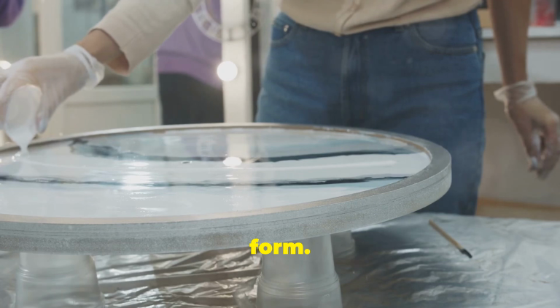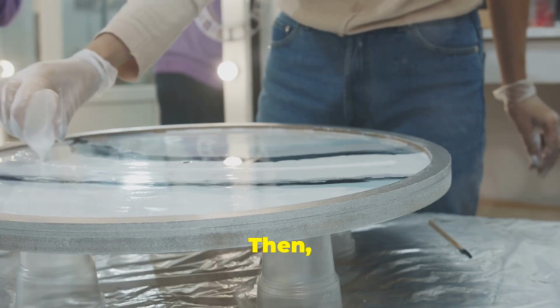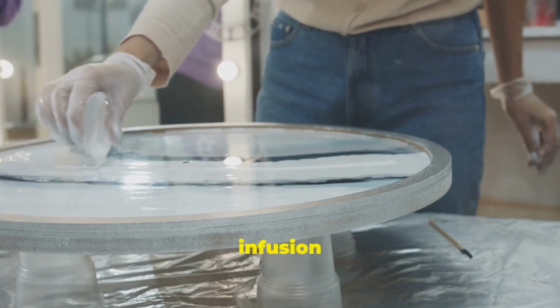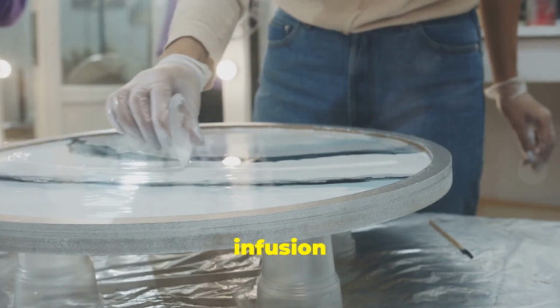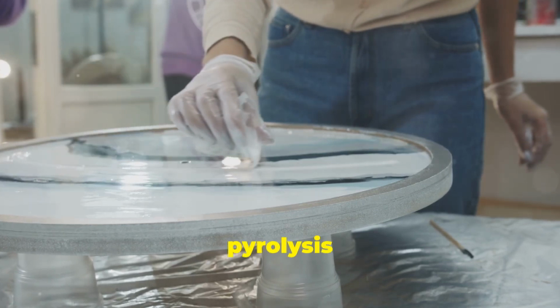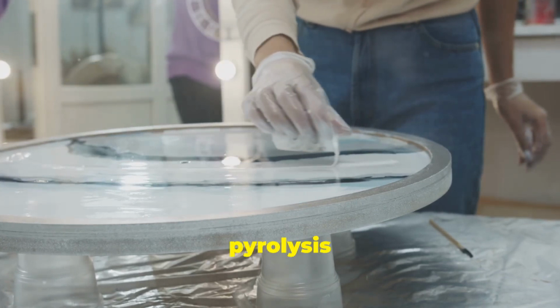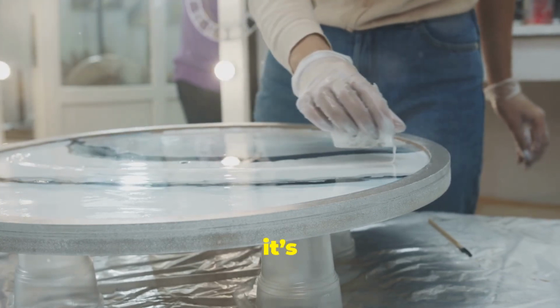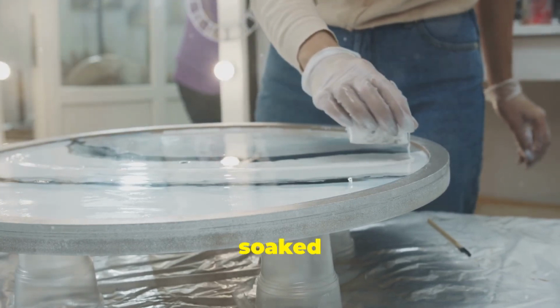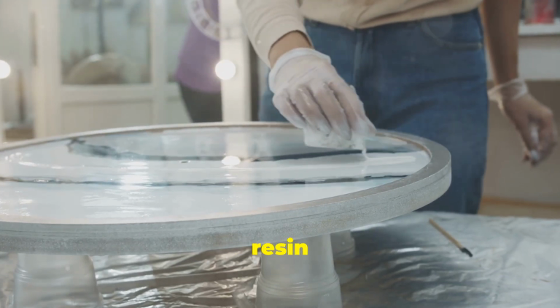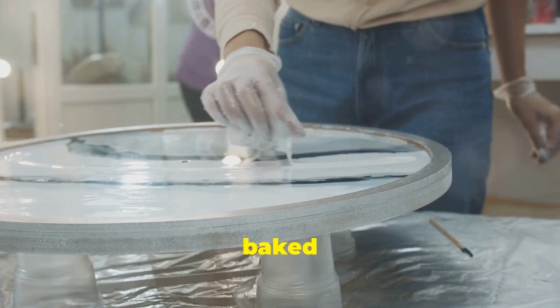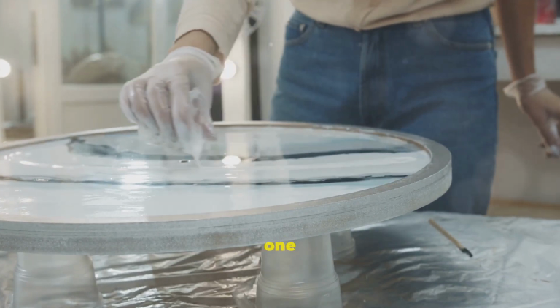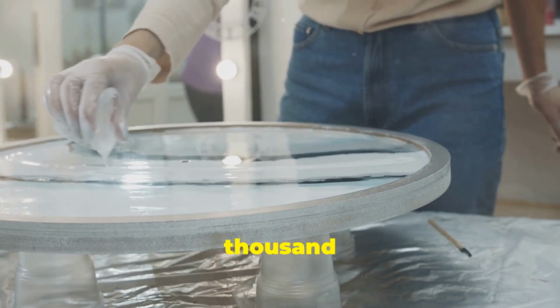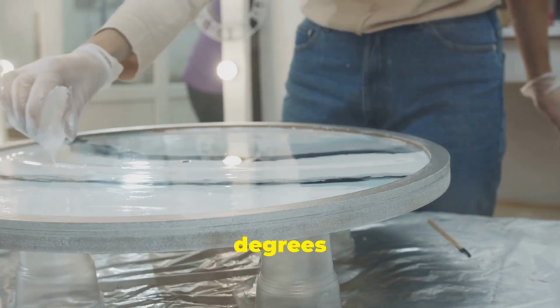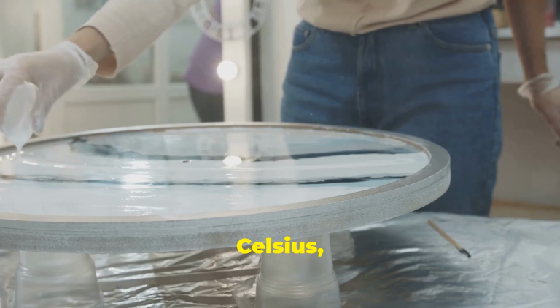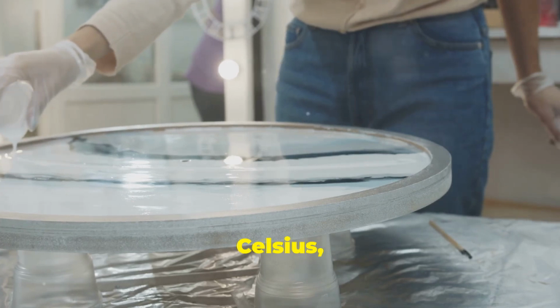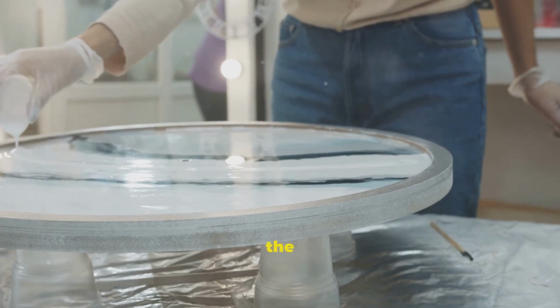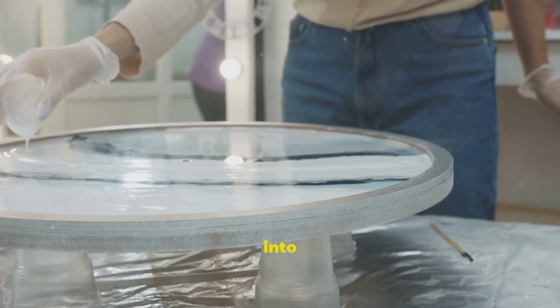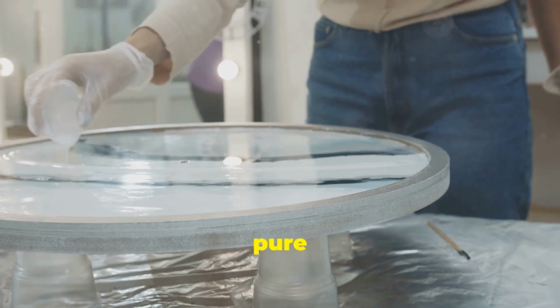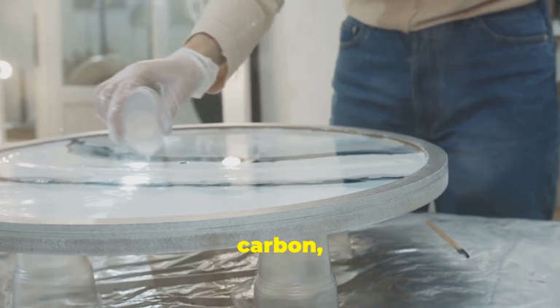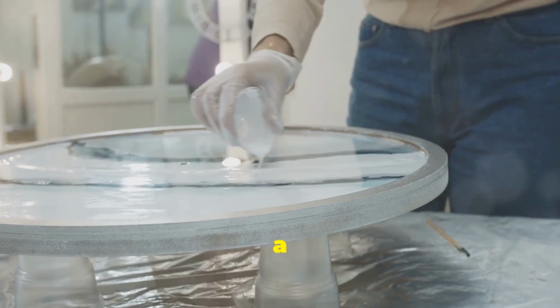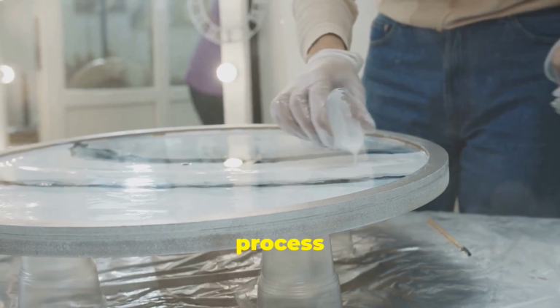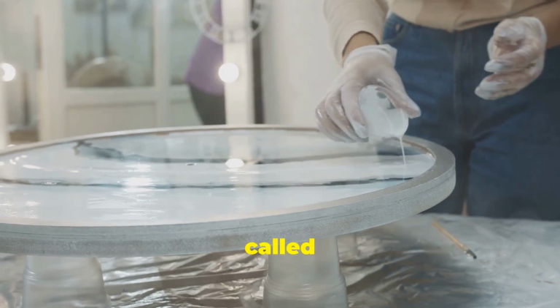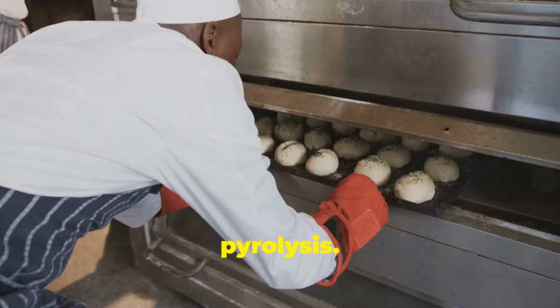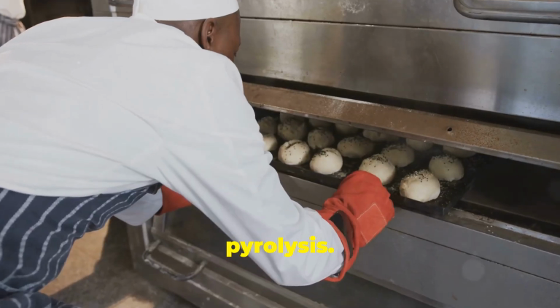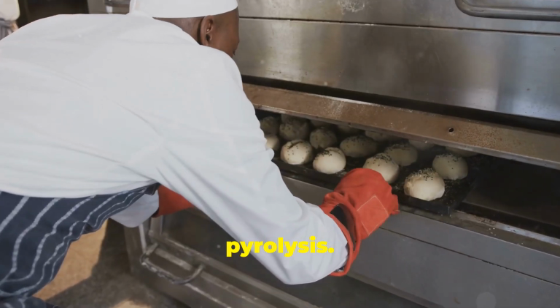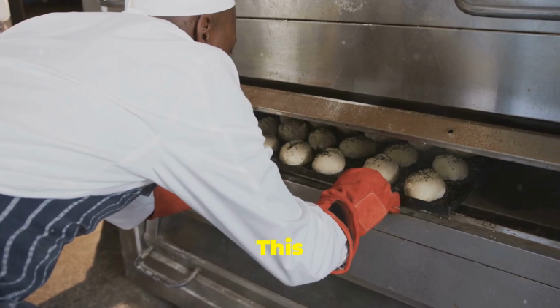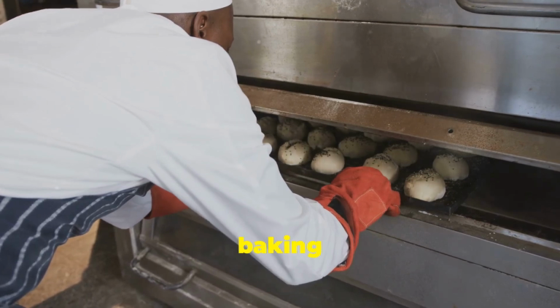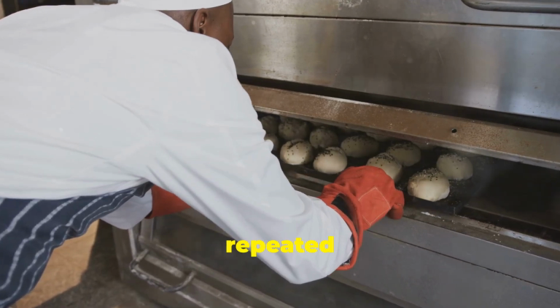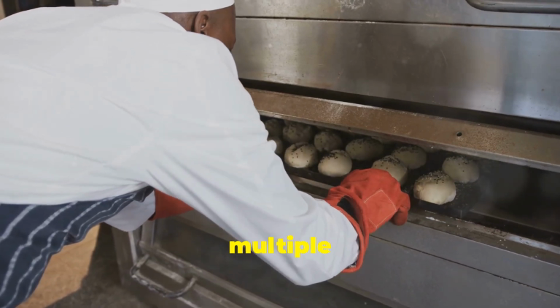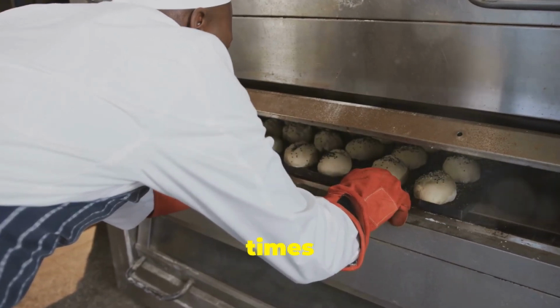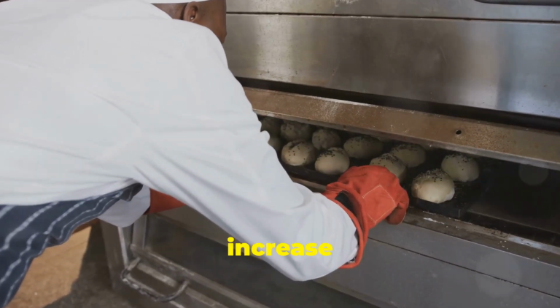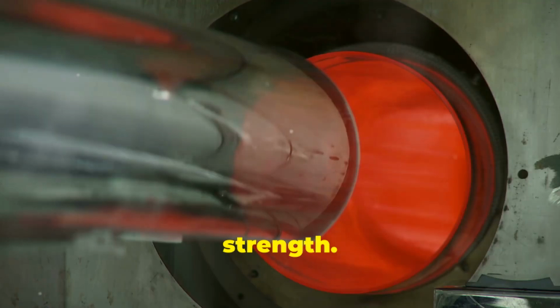Then resin infusion and pyrolysis. The disk is soaked in resin and baked at over 1,000 degrees Celsius, turning the resin into pure carbon — a process called pyrolysis. This baking is repeated multiple times to increase strength.